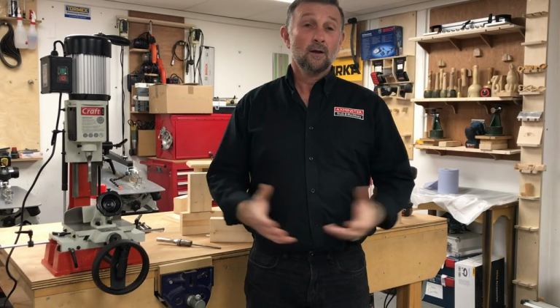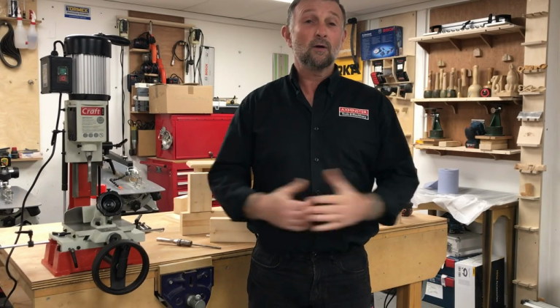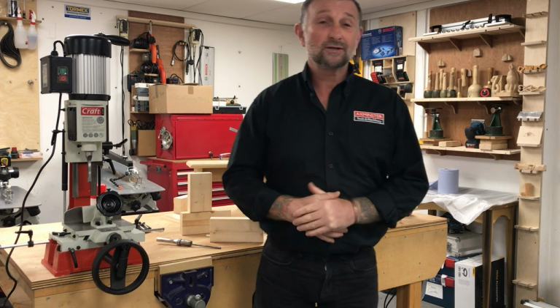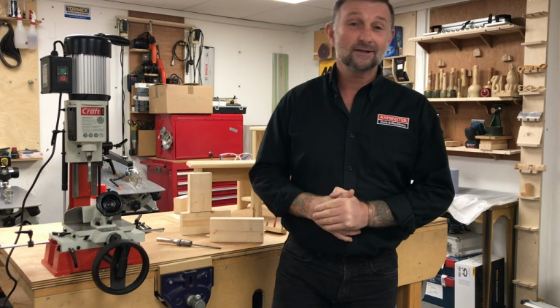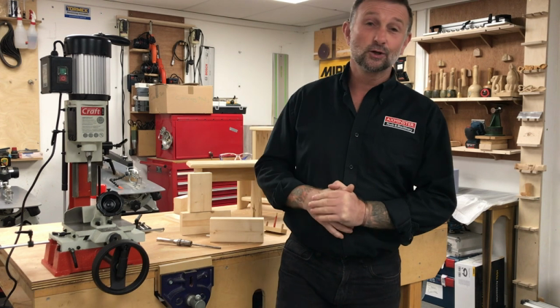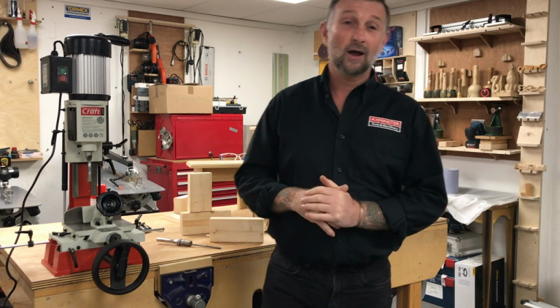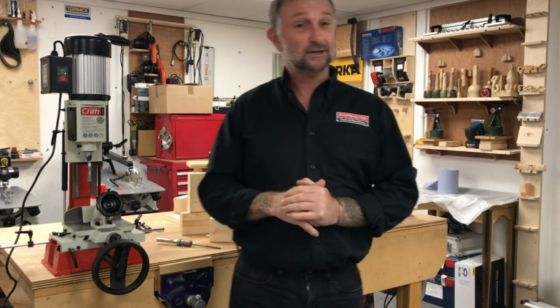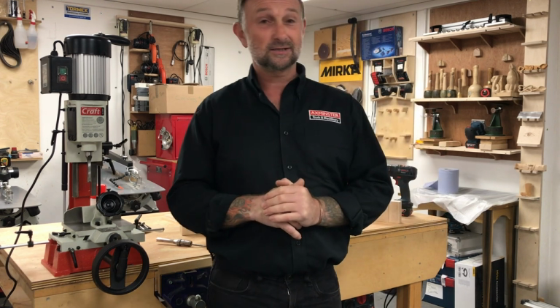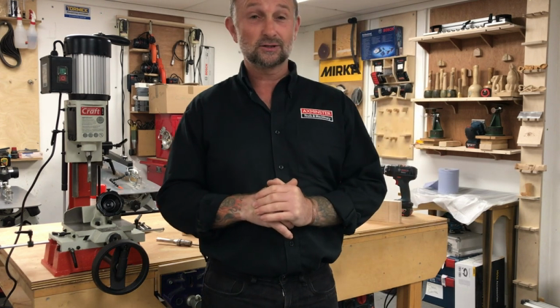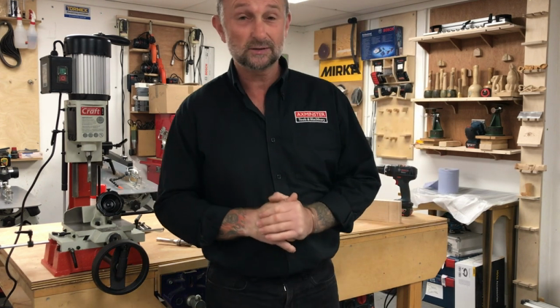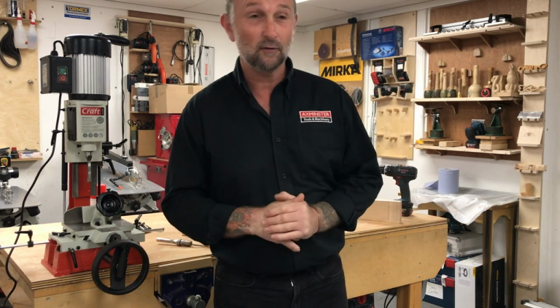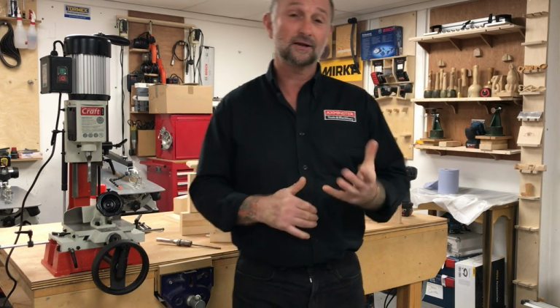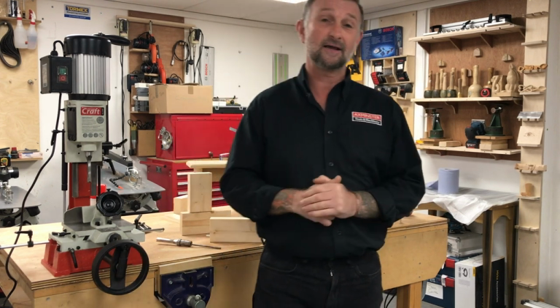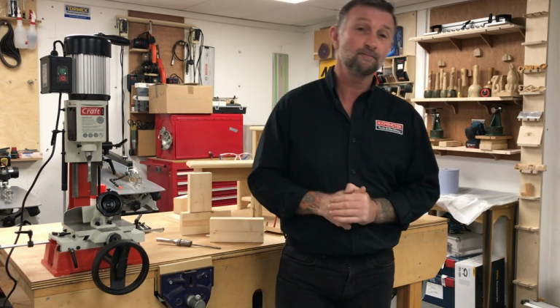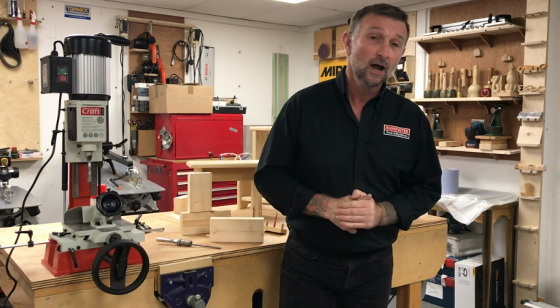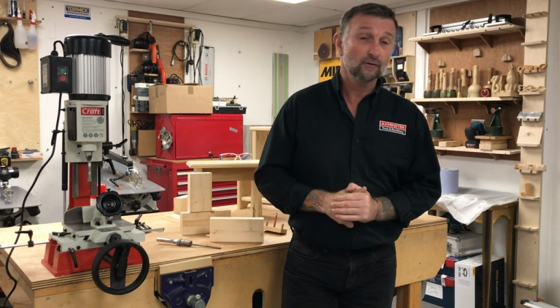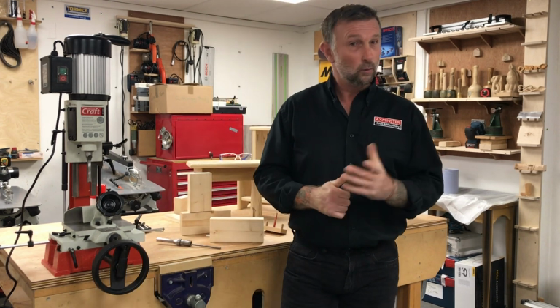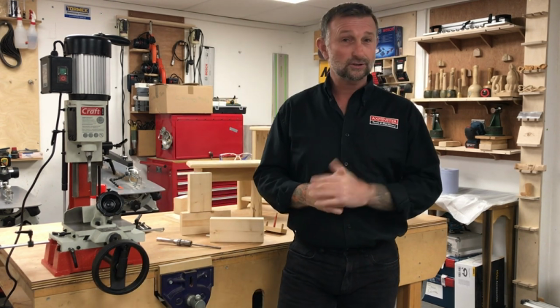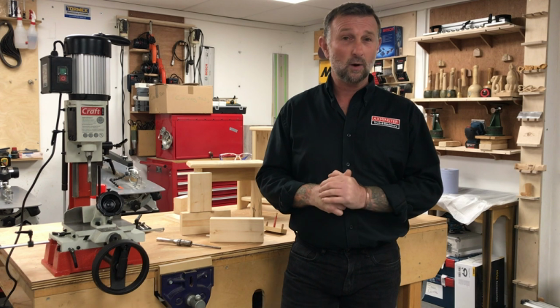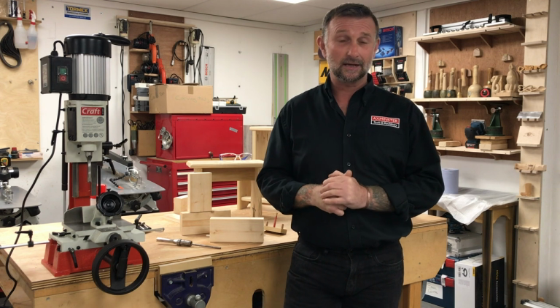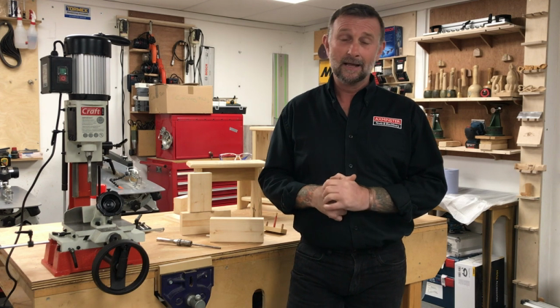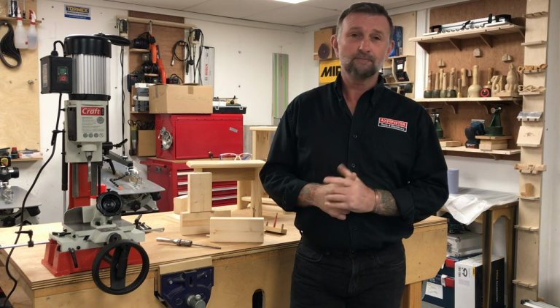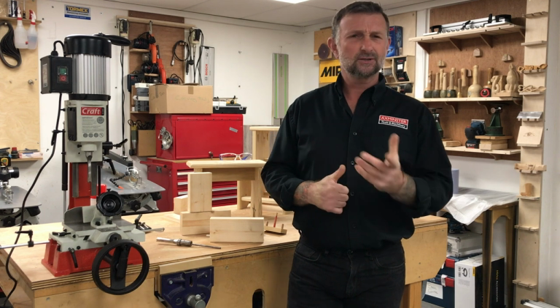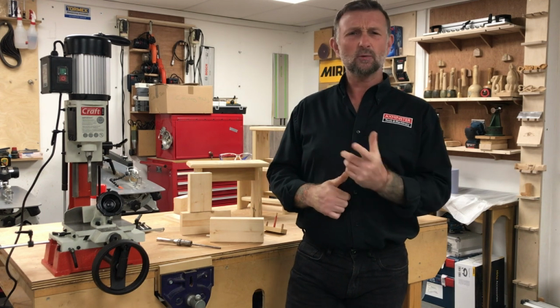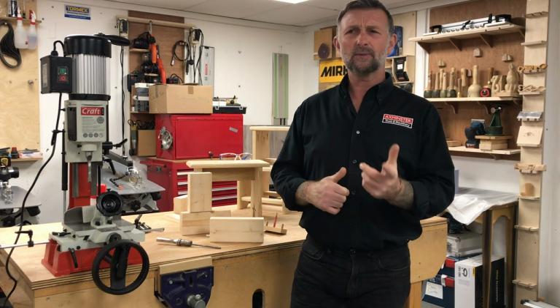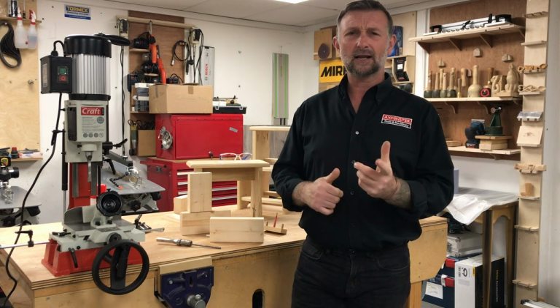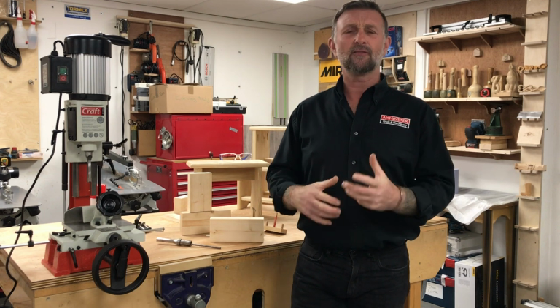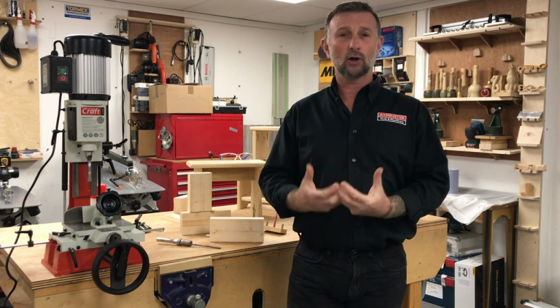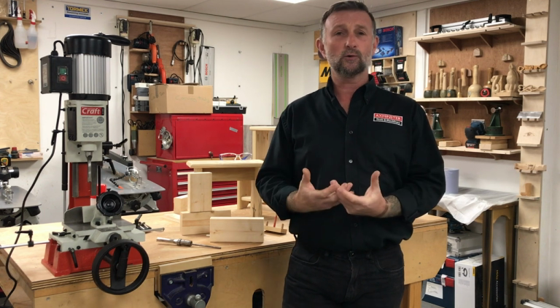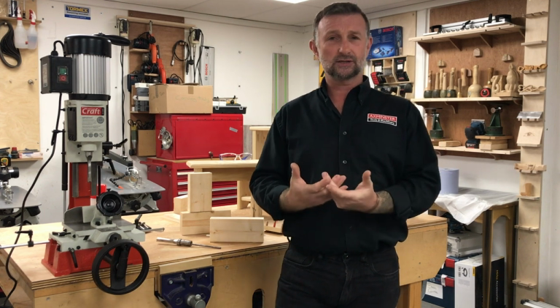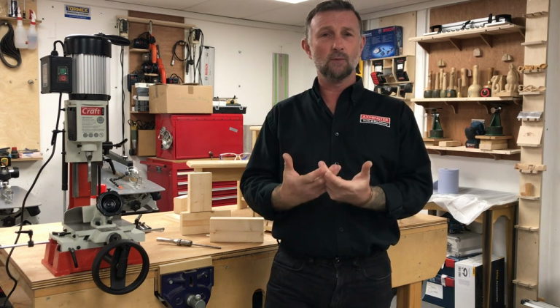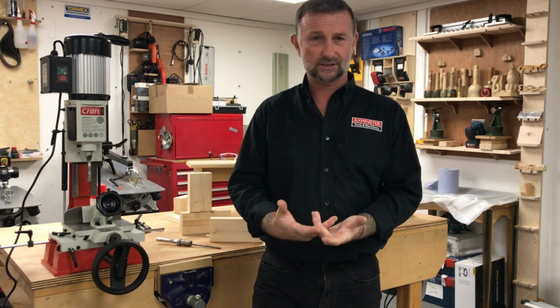Welcome once again to Axminster Tools head office here in Devon for another Workshop Wednesday. Today we're going to be looking at the hollow chisel mortiser.